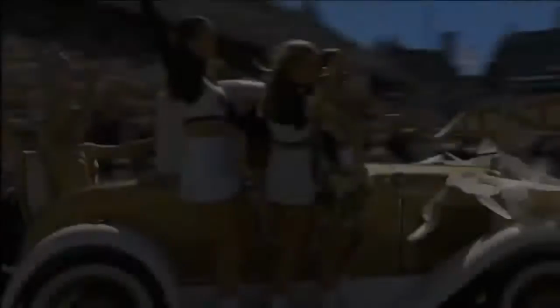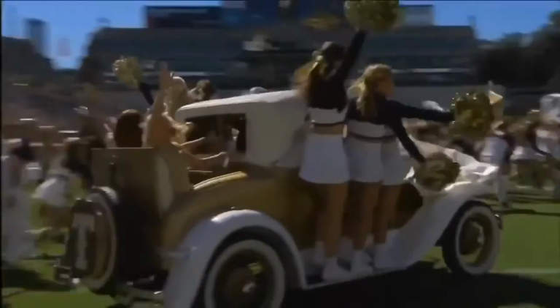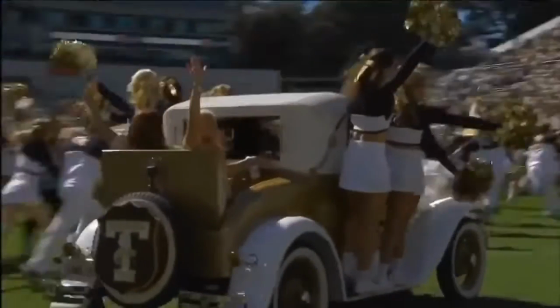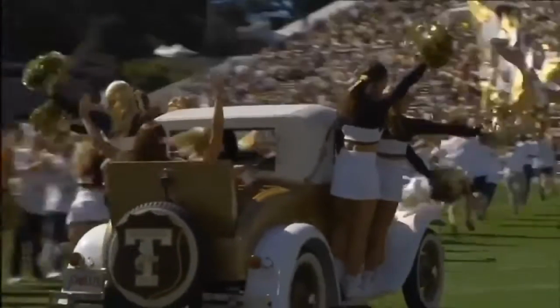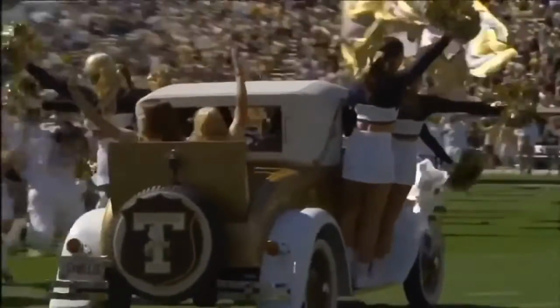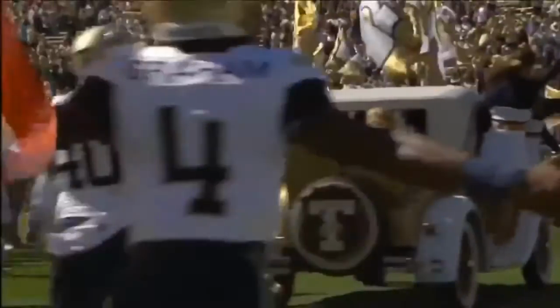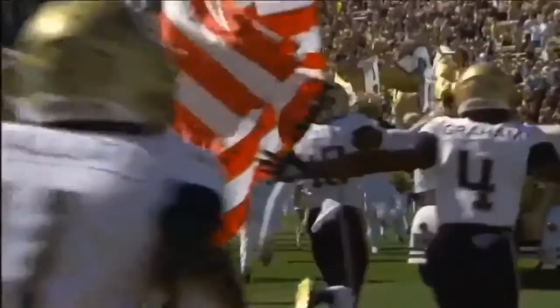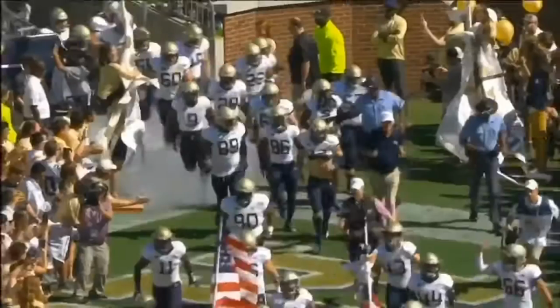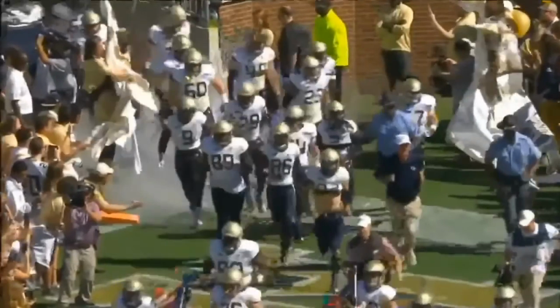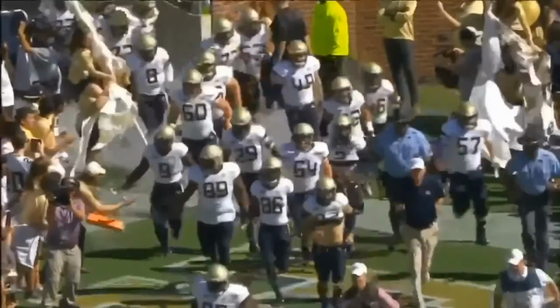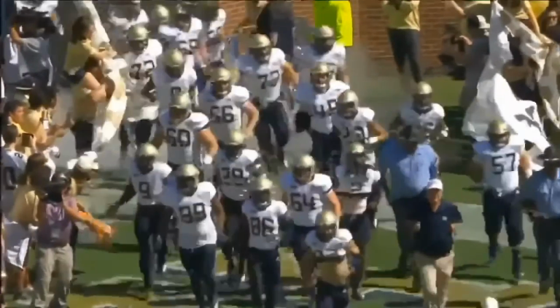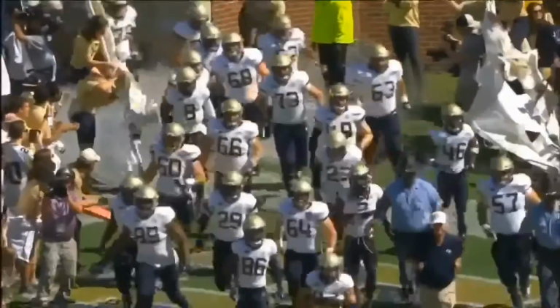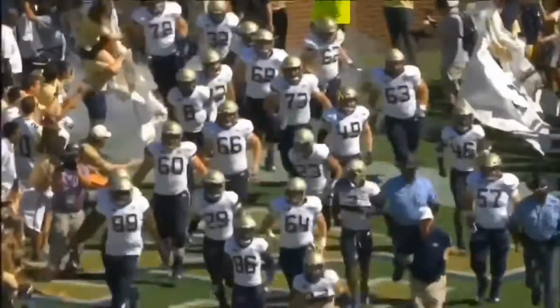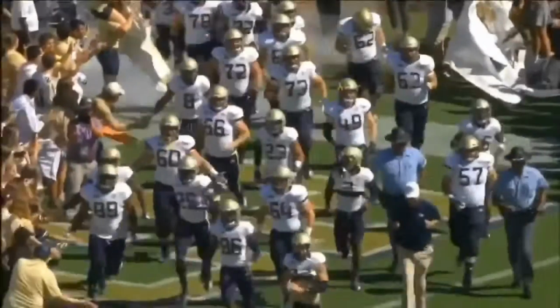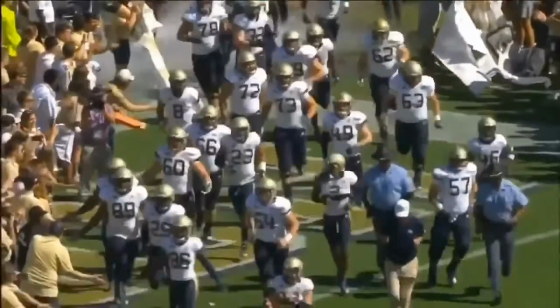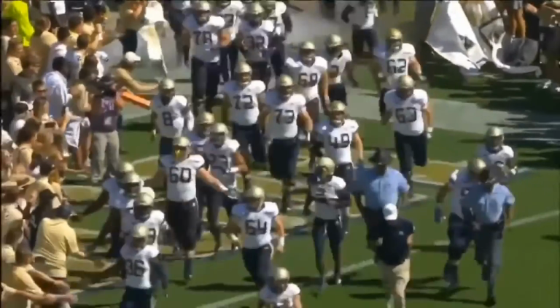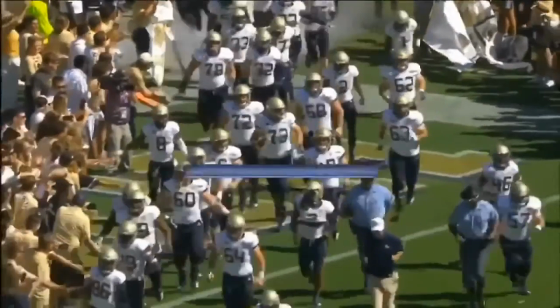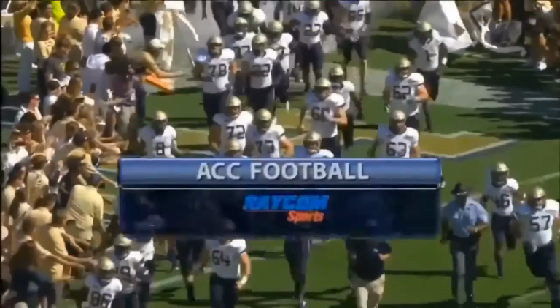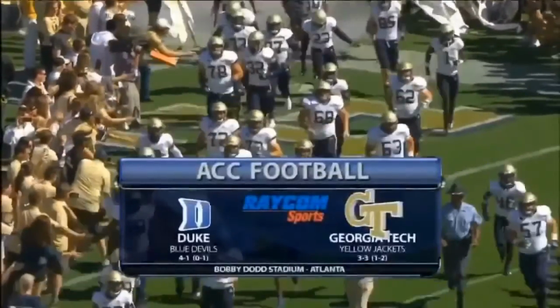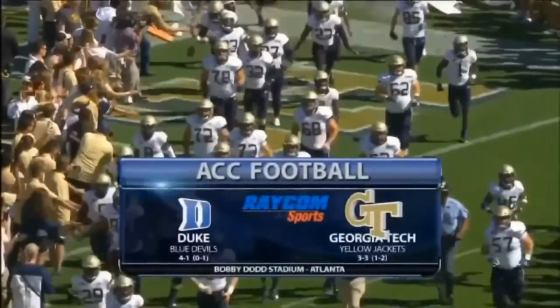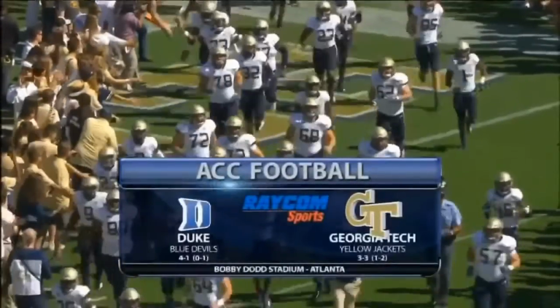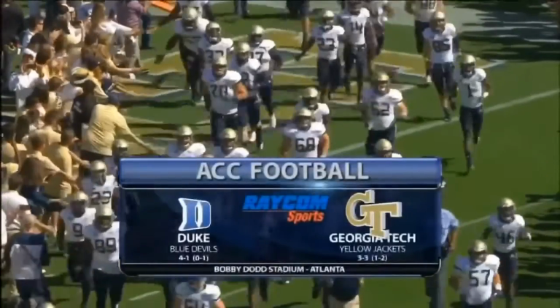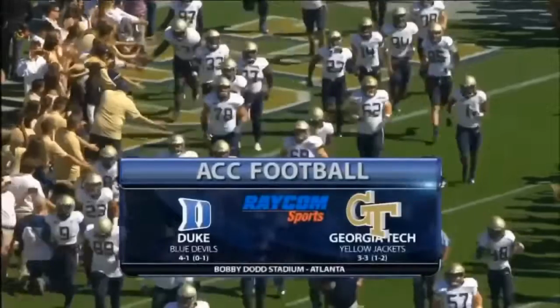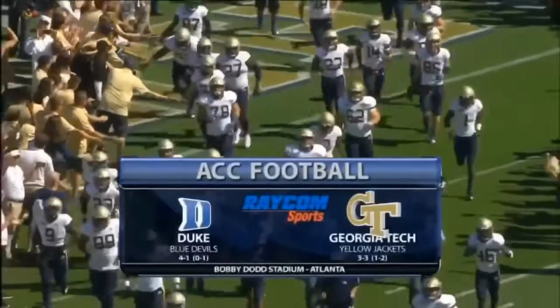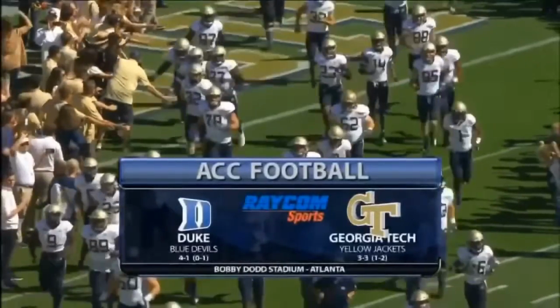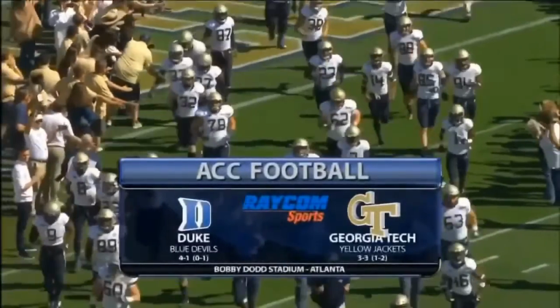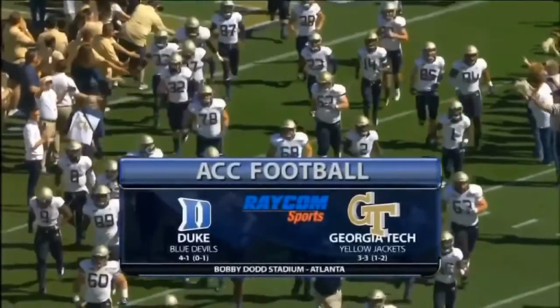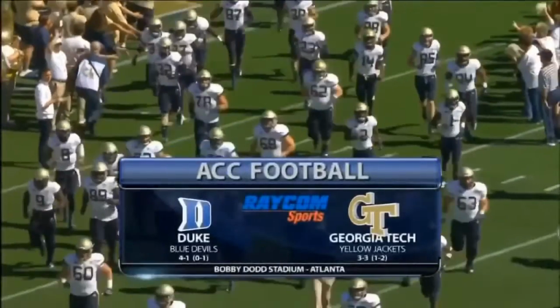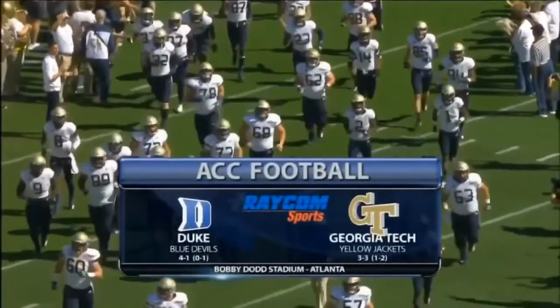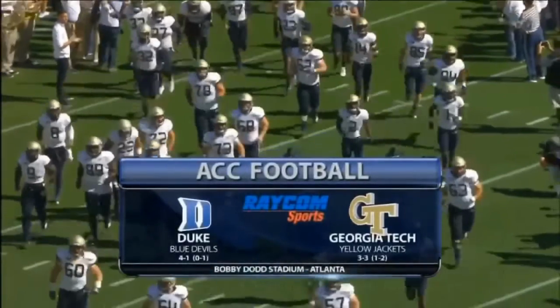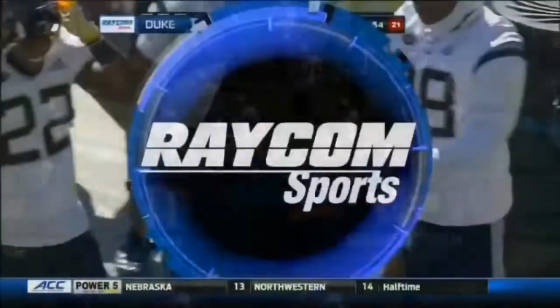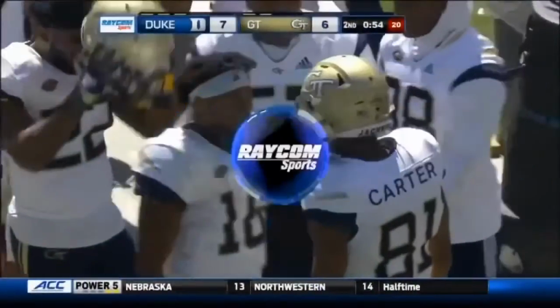The Ramblin' Wreck of Georgia Tech leads them out of the field here at Bobby Dodd Stadium. We're on the flat as the Georgia Tech Yellow Jackets host the Duke Blue Devils. It is the Raycom Sports ACC football game.